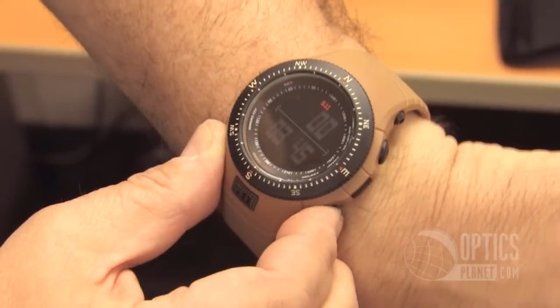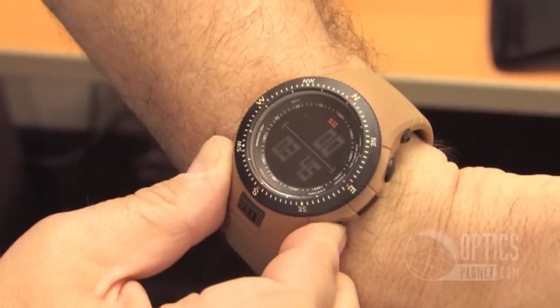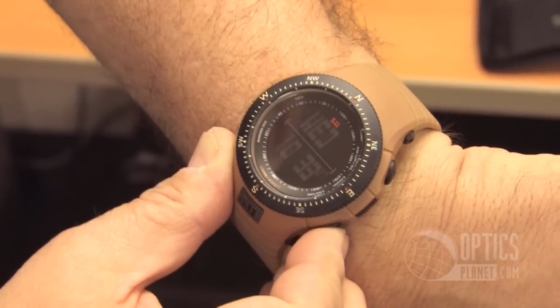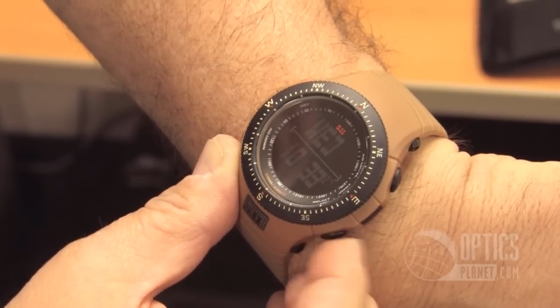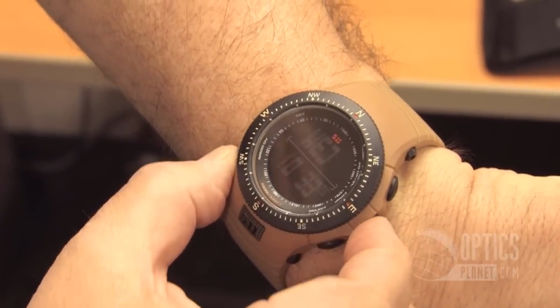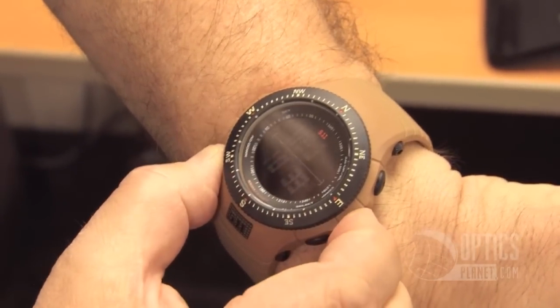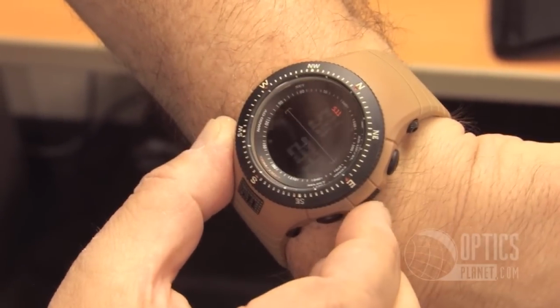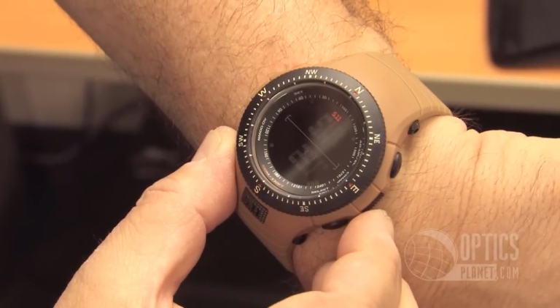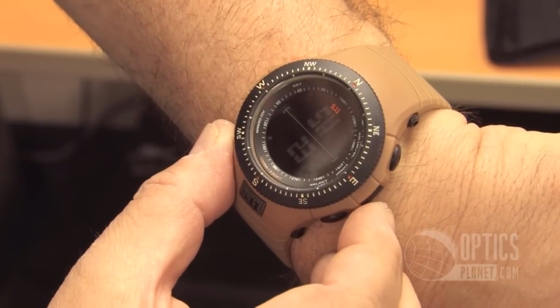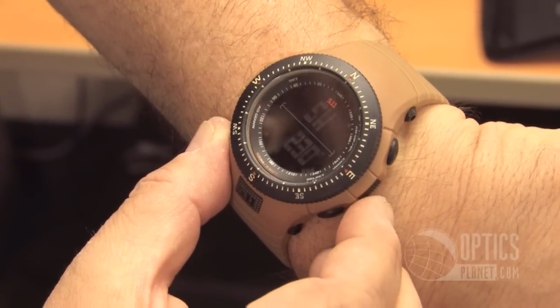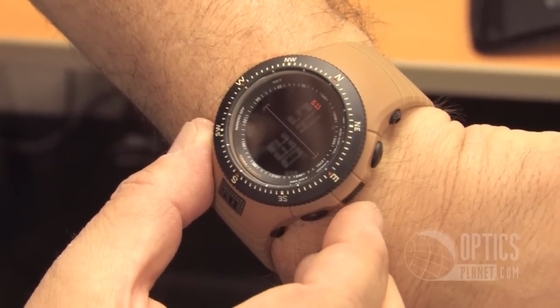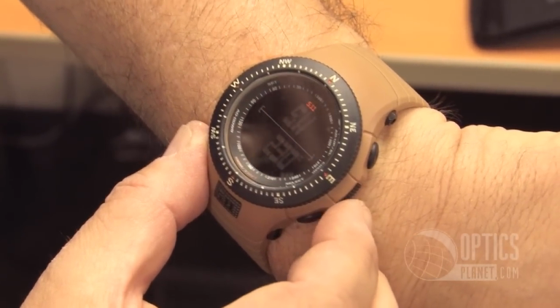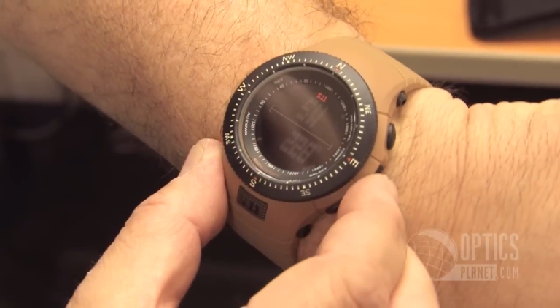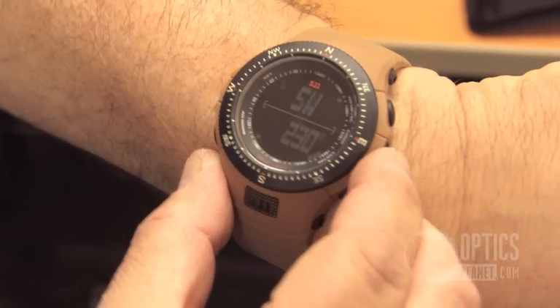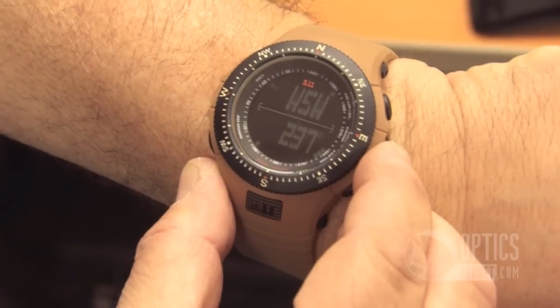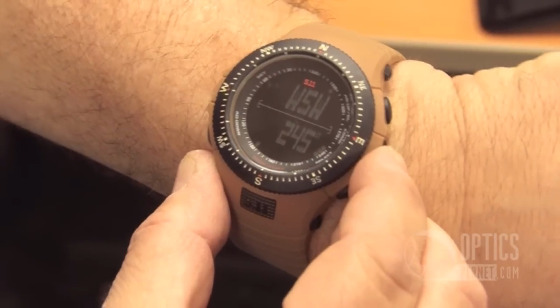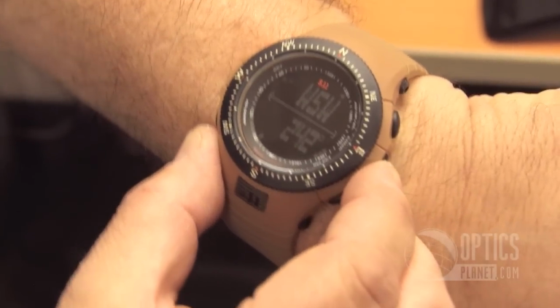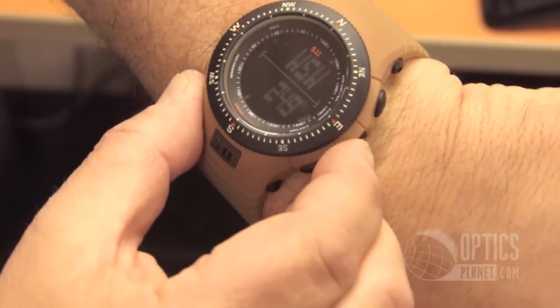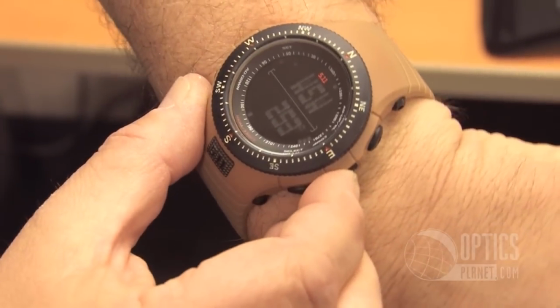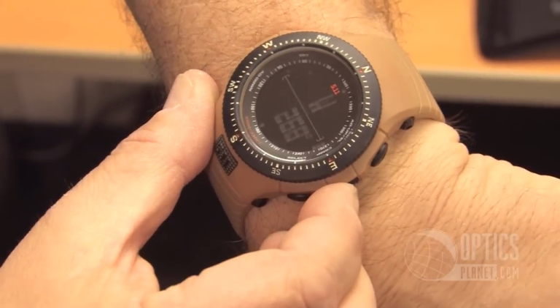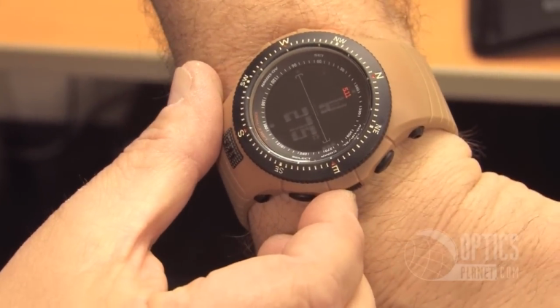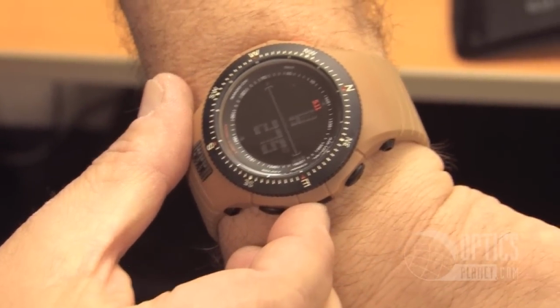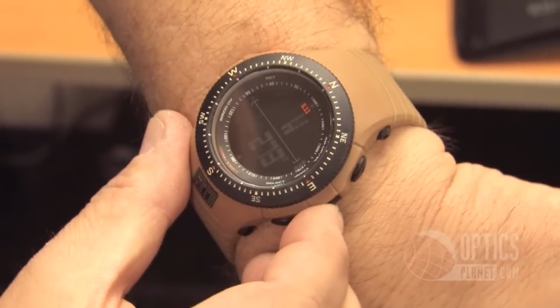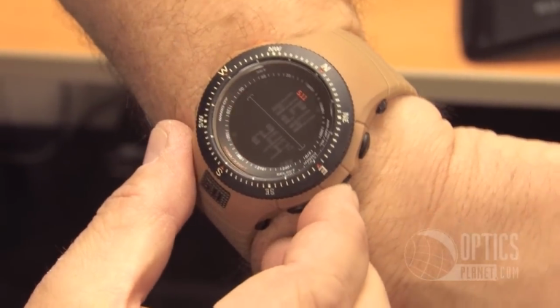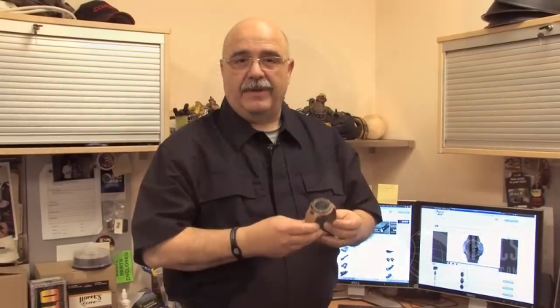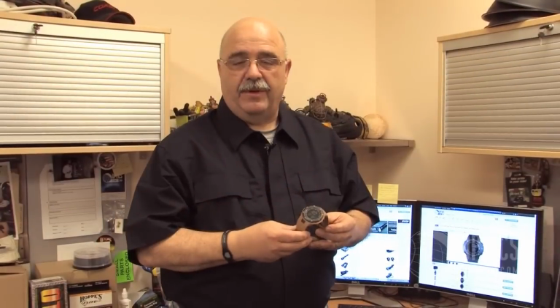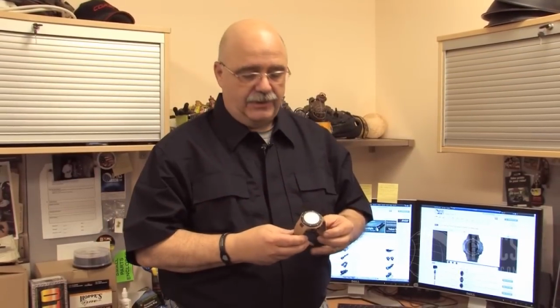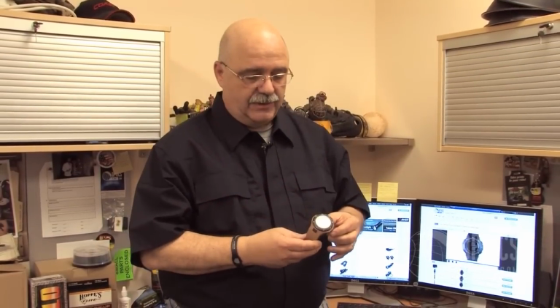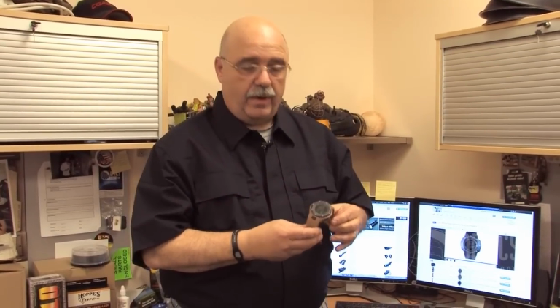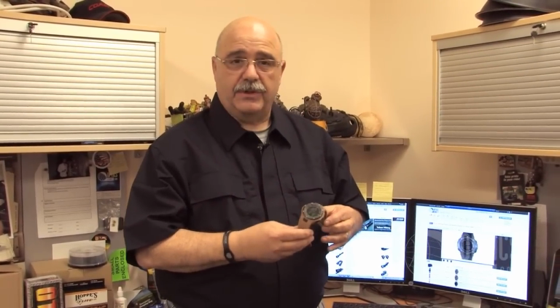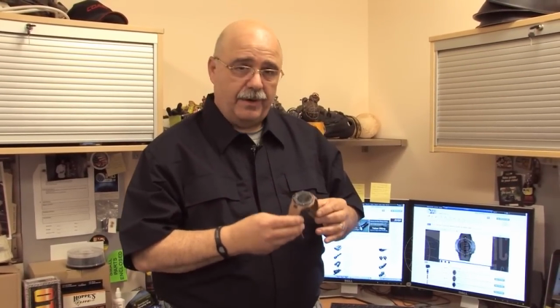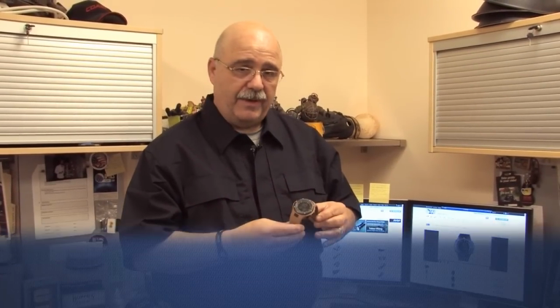The digital compass works extremely well. I'll see if I can fire that up for you here too. So as you see me rotating the dial, you'll see the declination changing, so it accurately reads your directions.